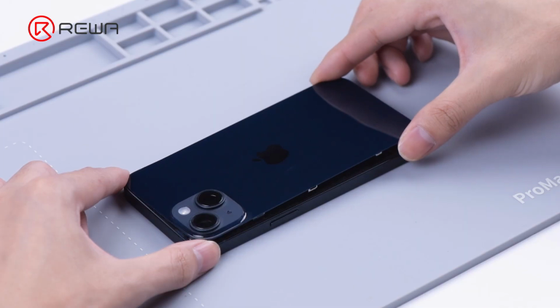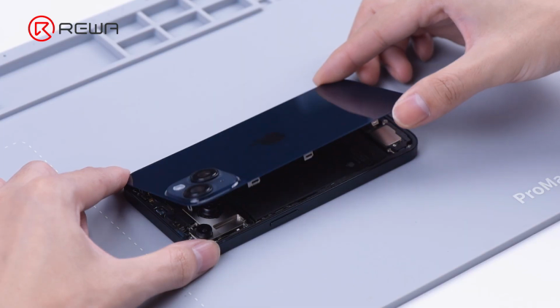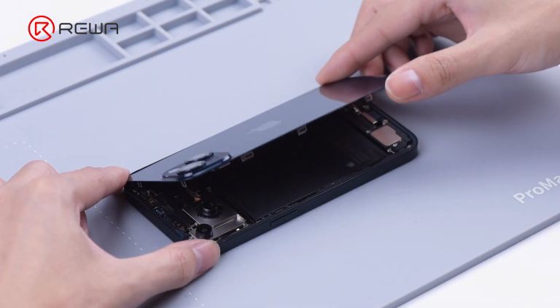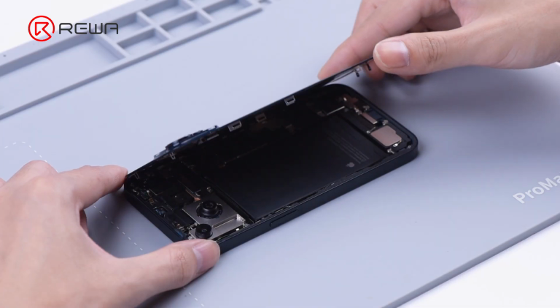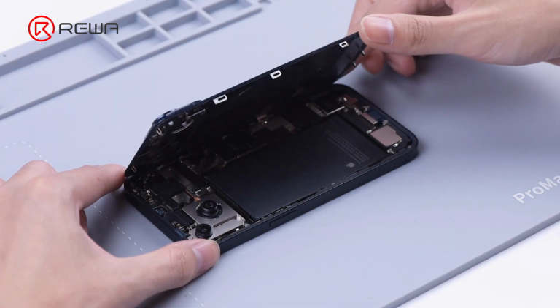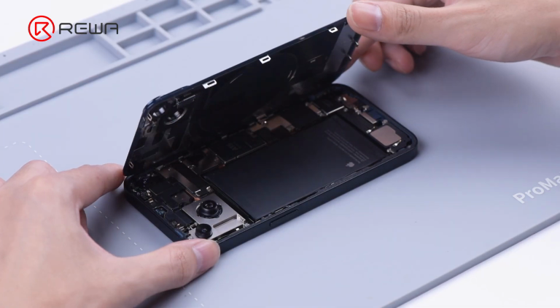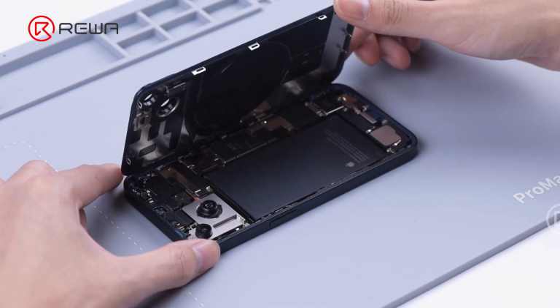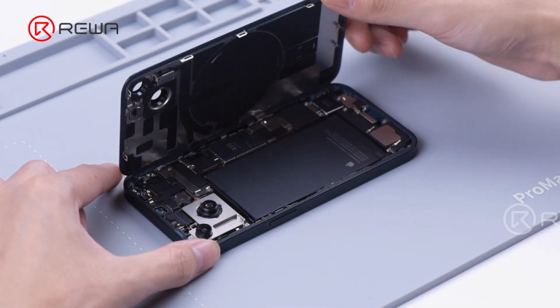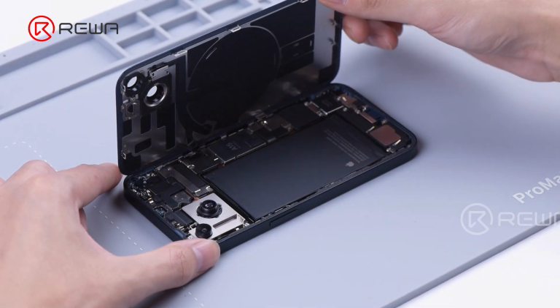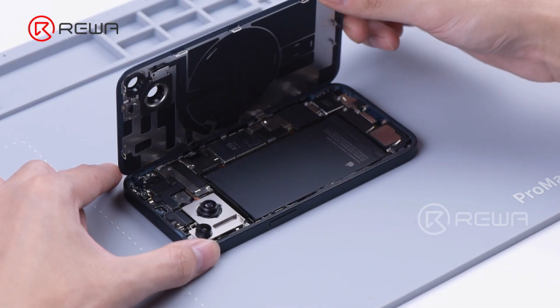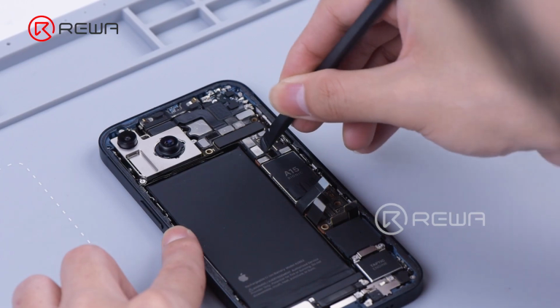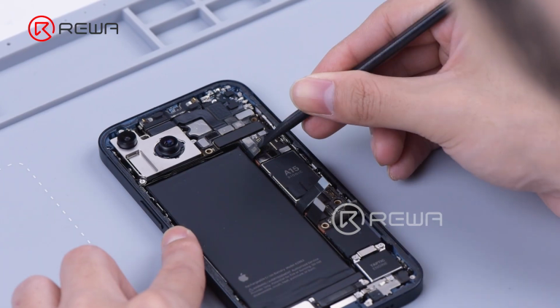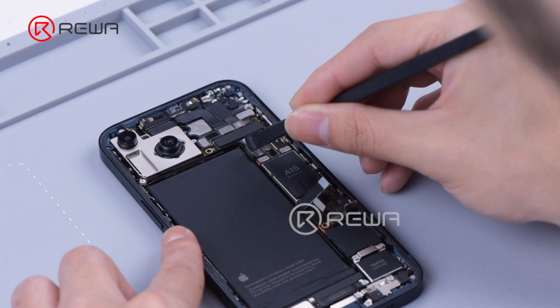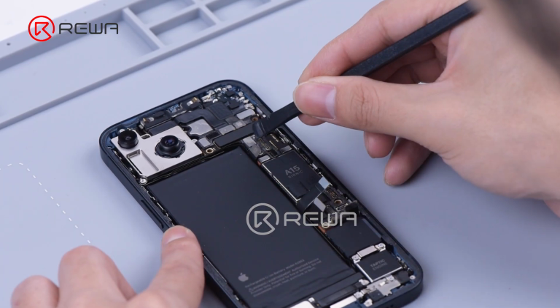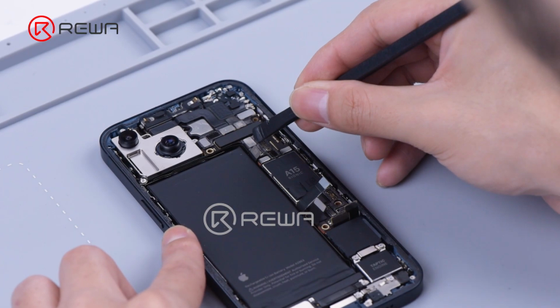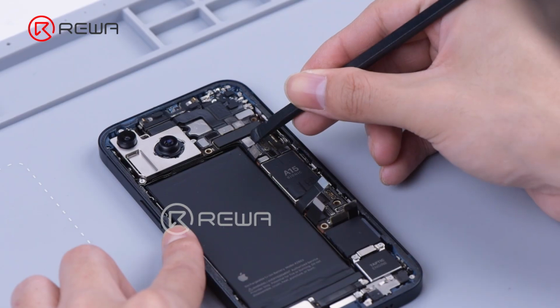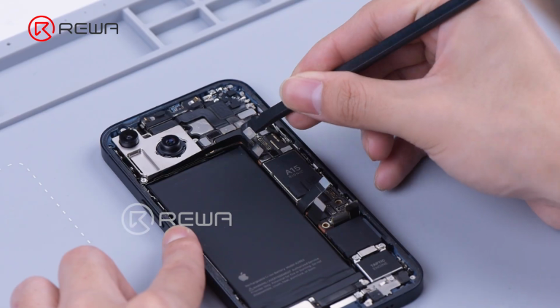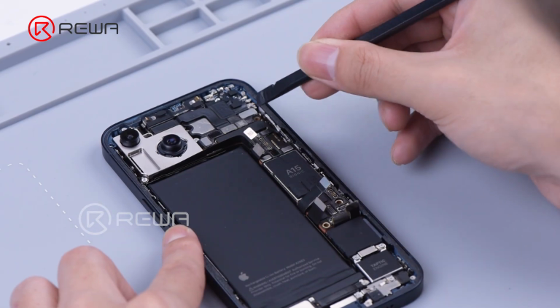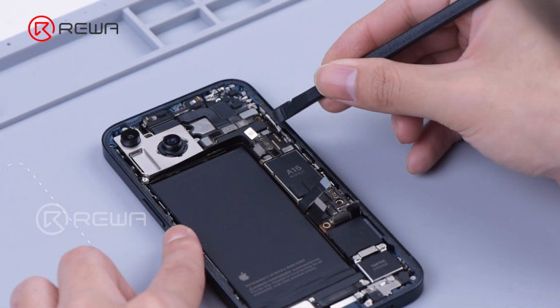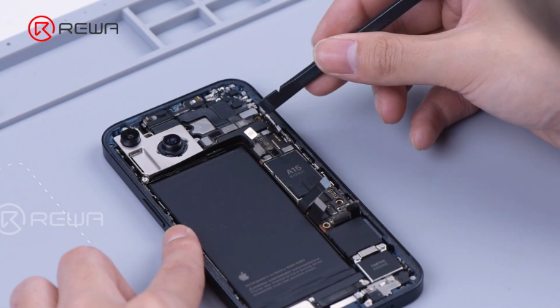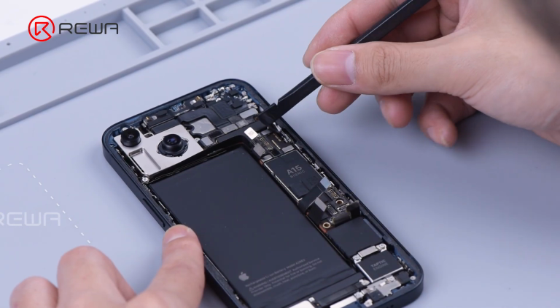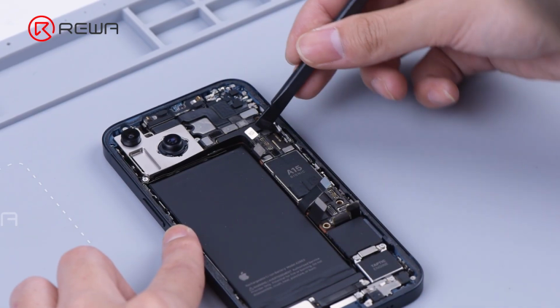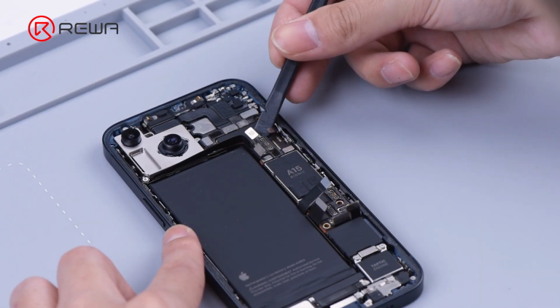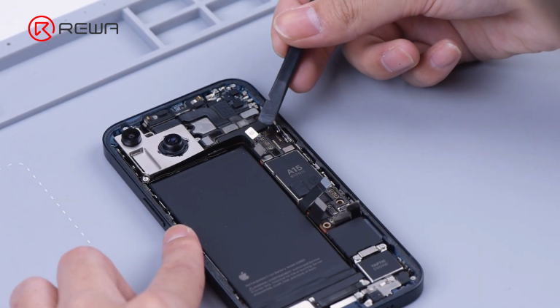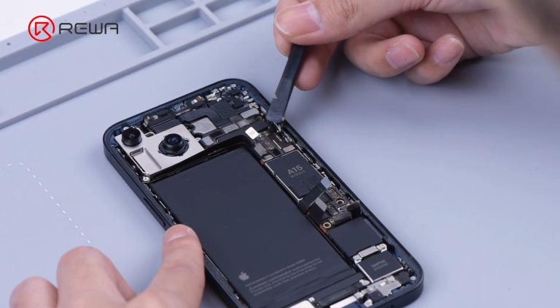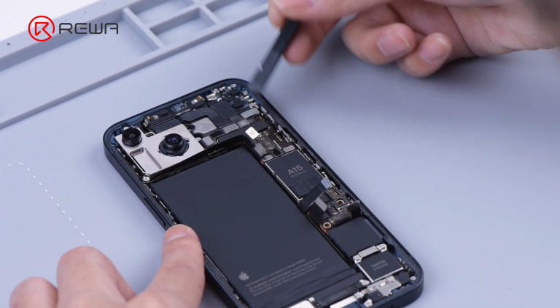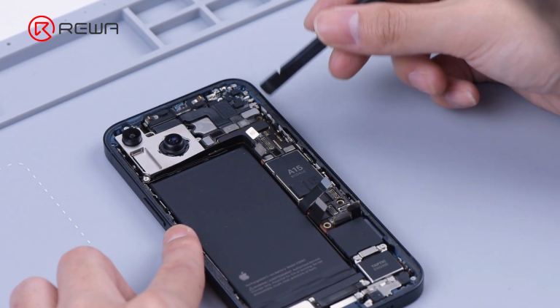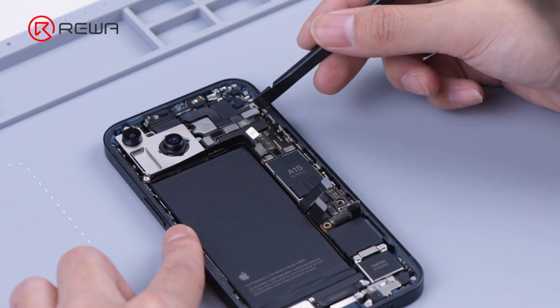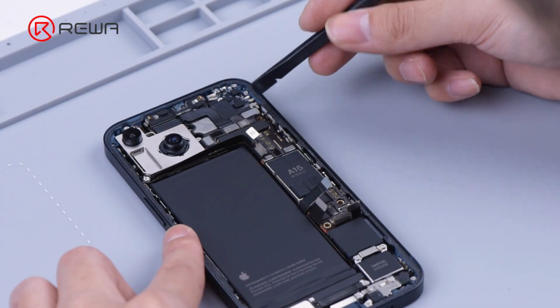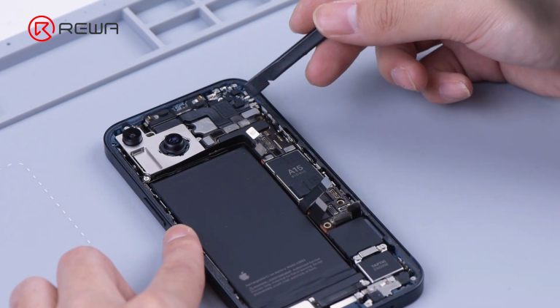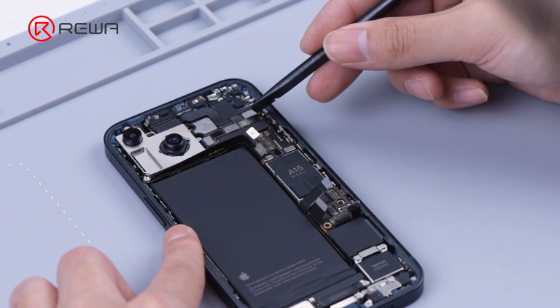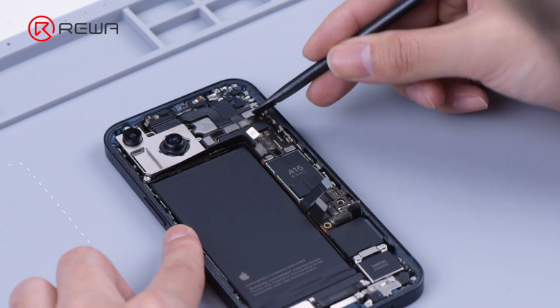In our last video, we did a teardown on iPhone 14. Today we will show you how to separate and combine the motherboard of iPhone 14, share motherboard differences, and repair difficulties.